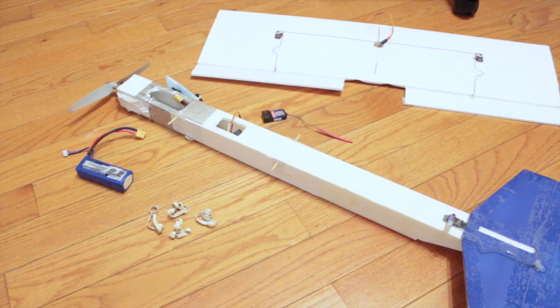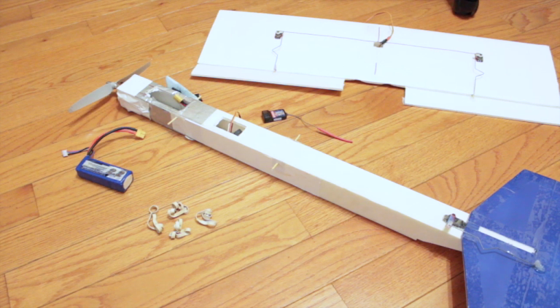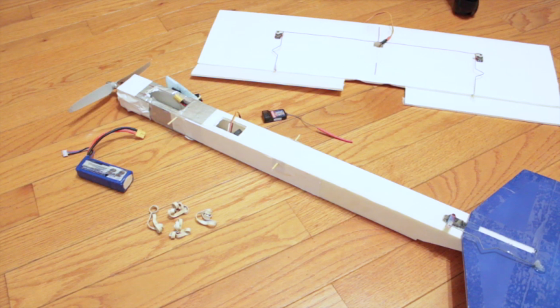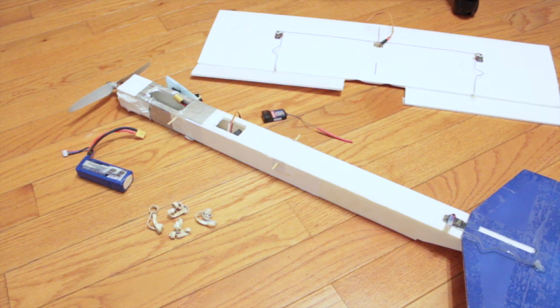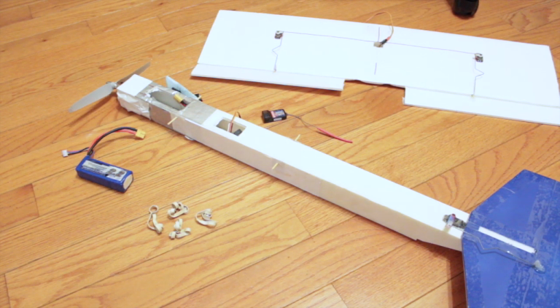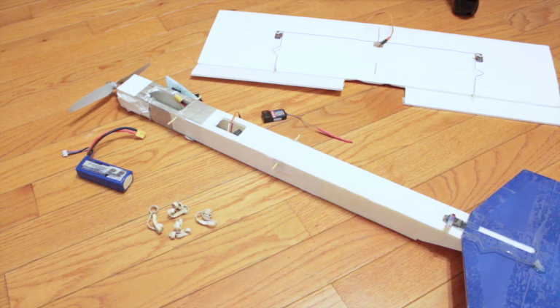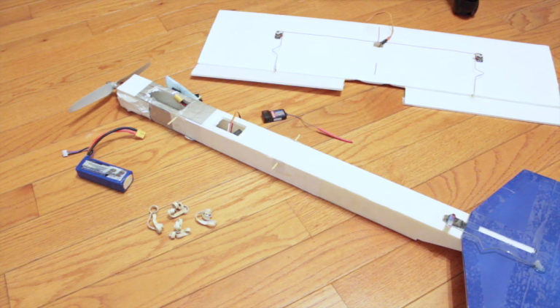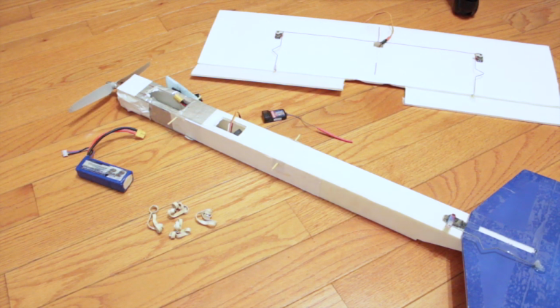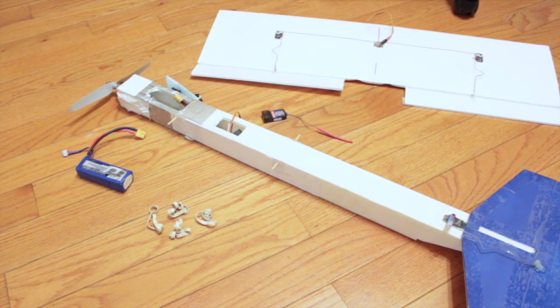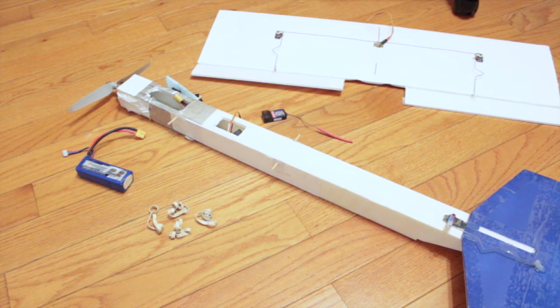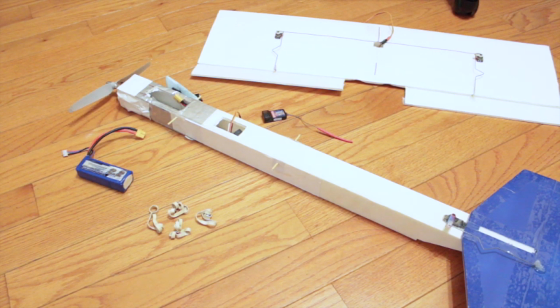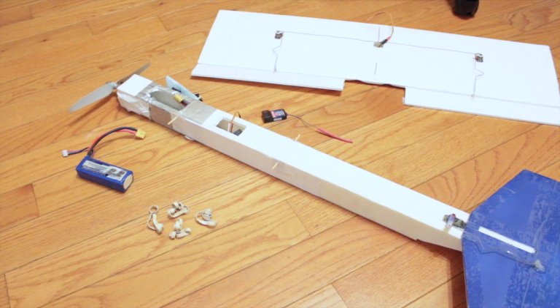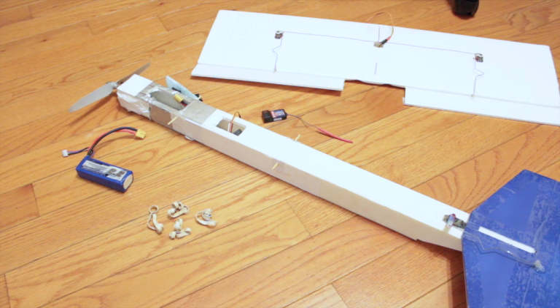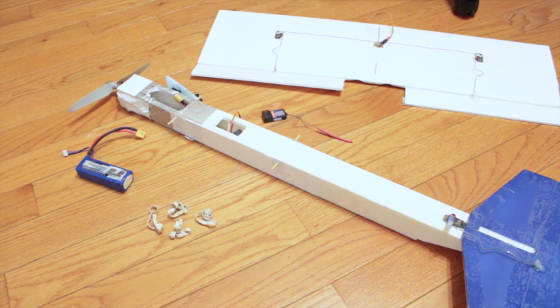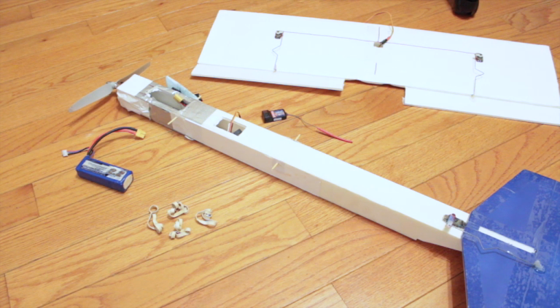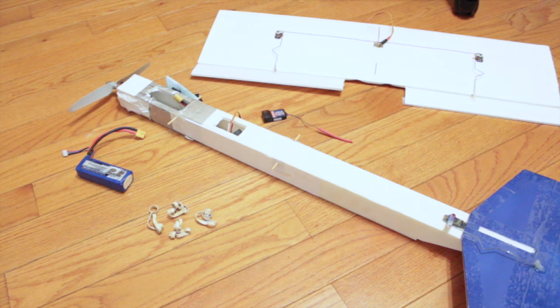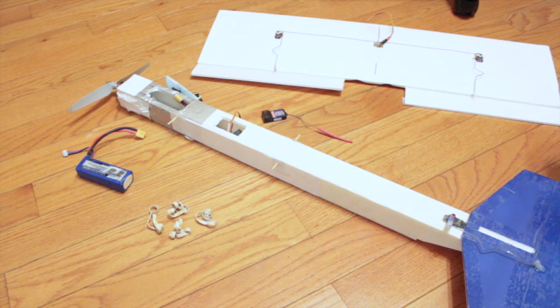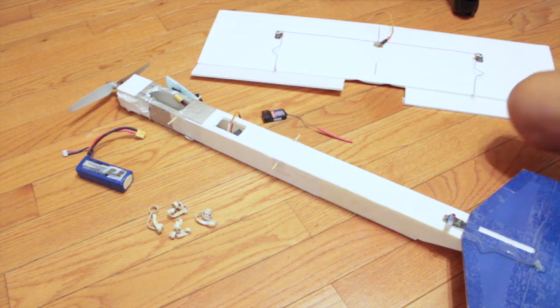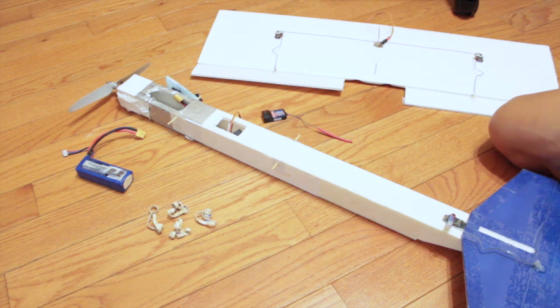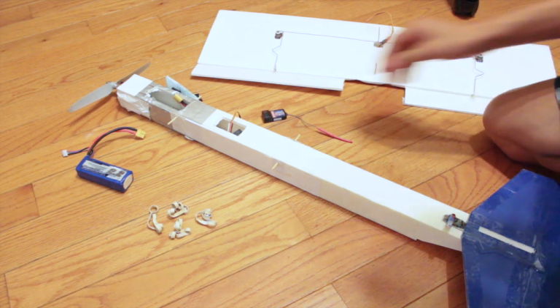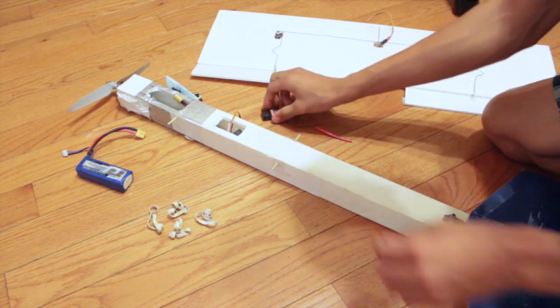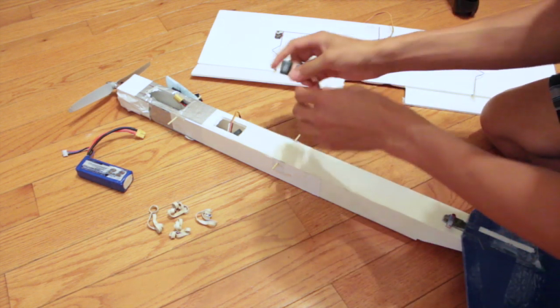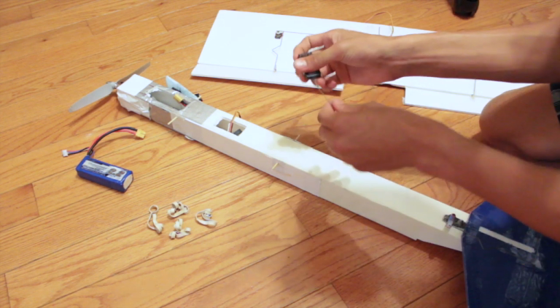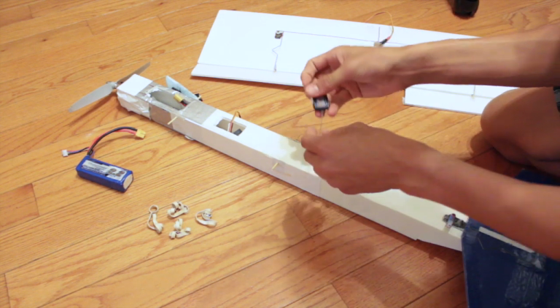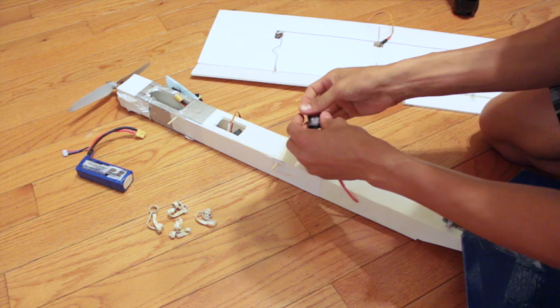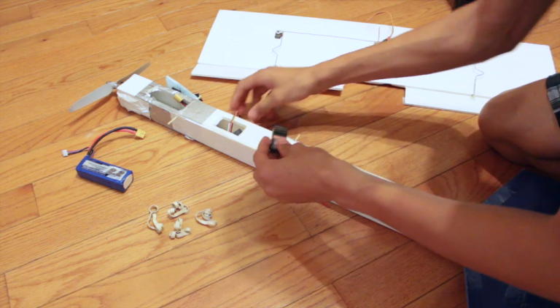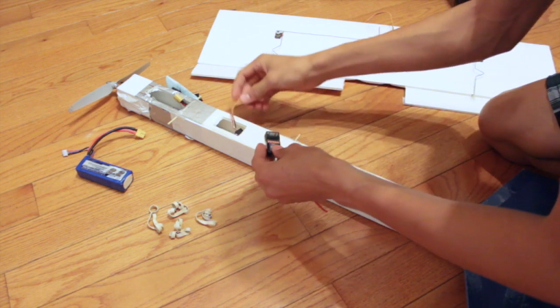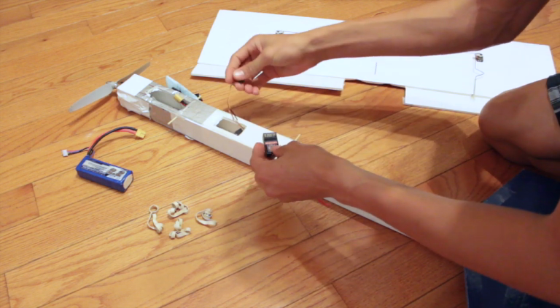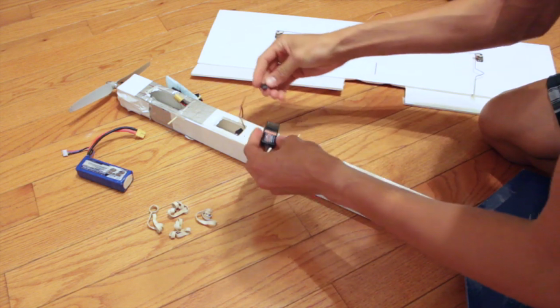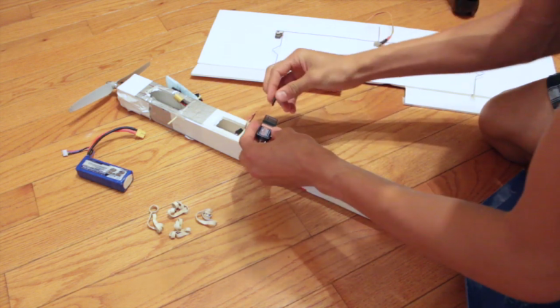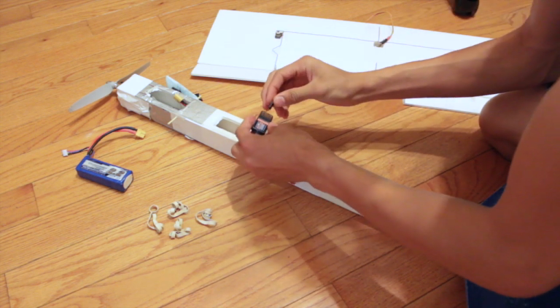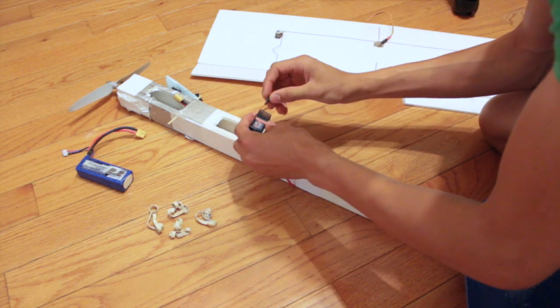Here, I will be showing you how to assemble the plane. First, turn your transmitter on. Then, find your receiver and plug all the servos into it.